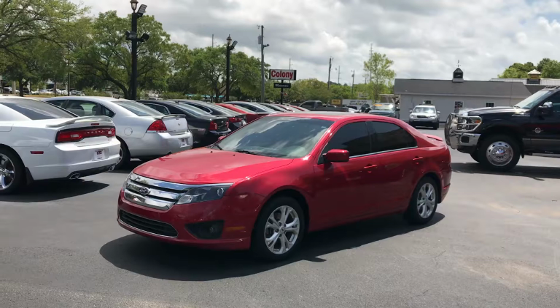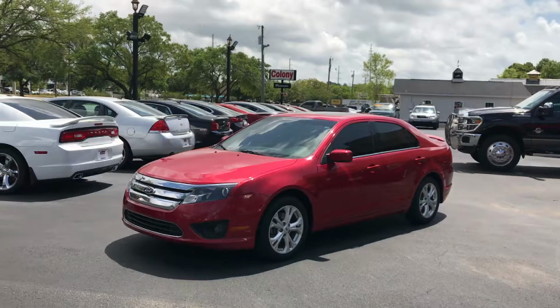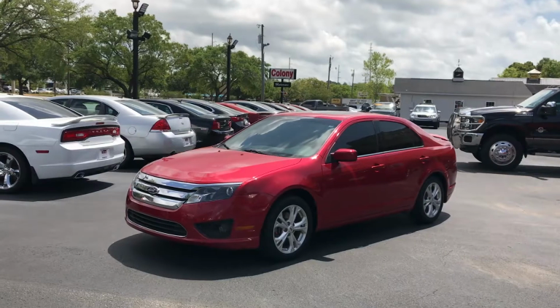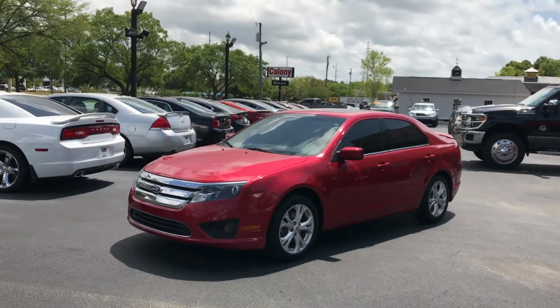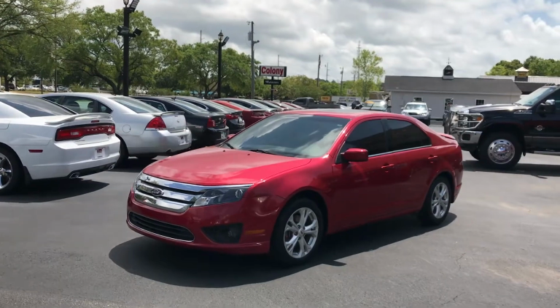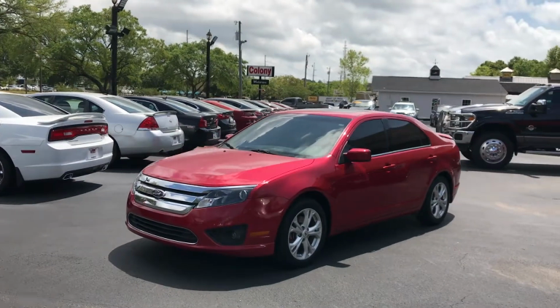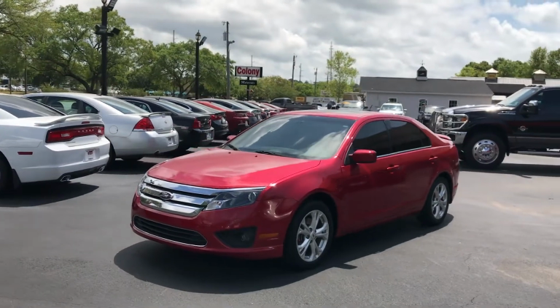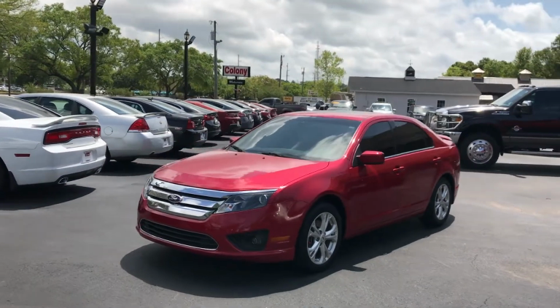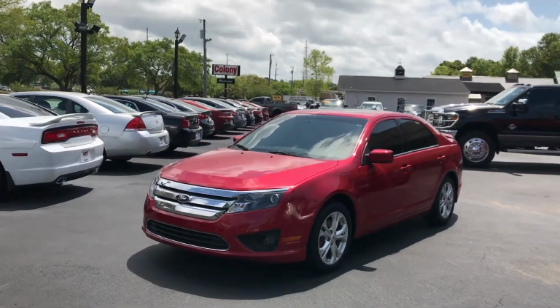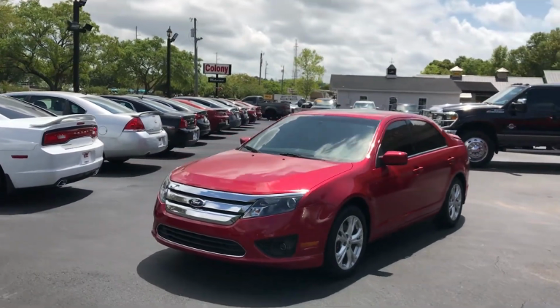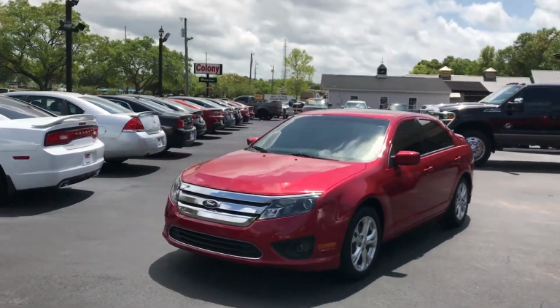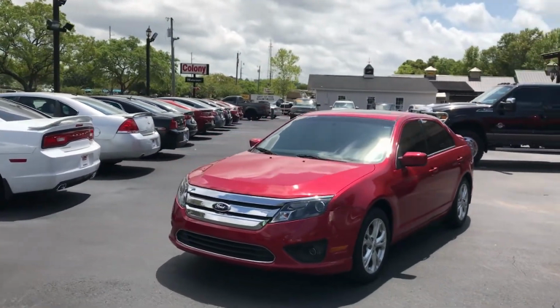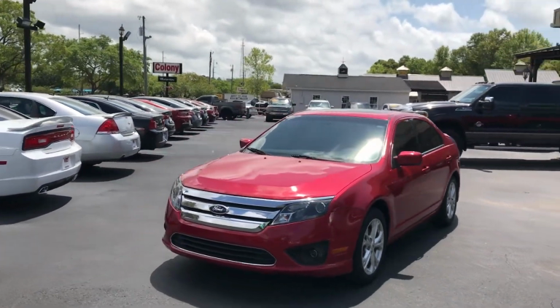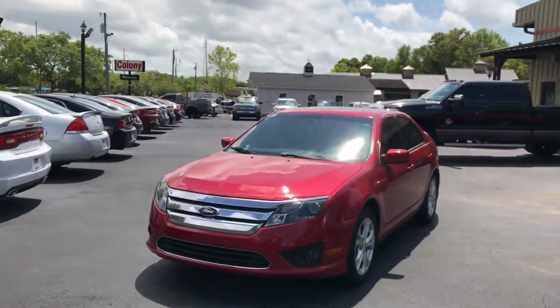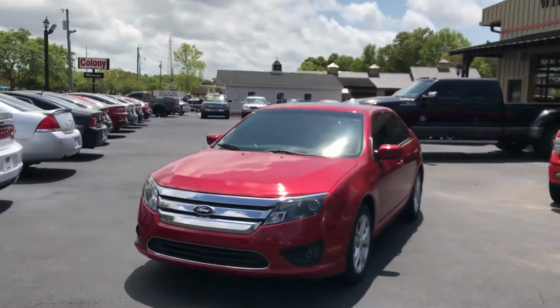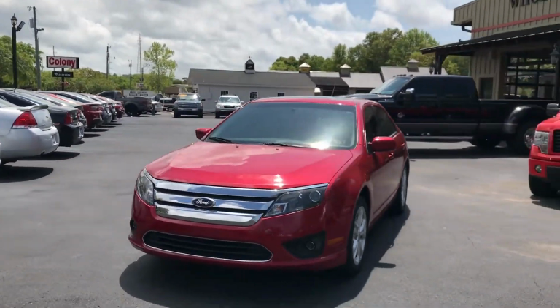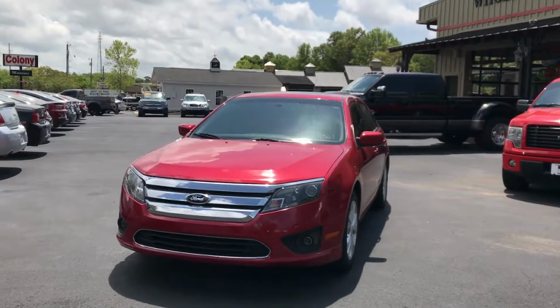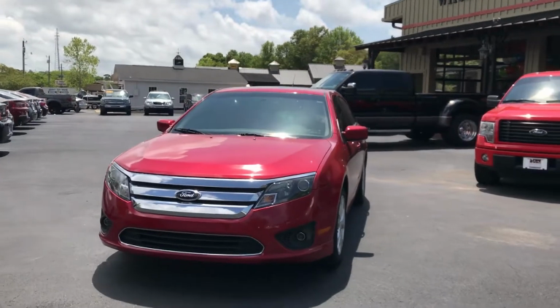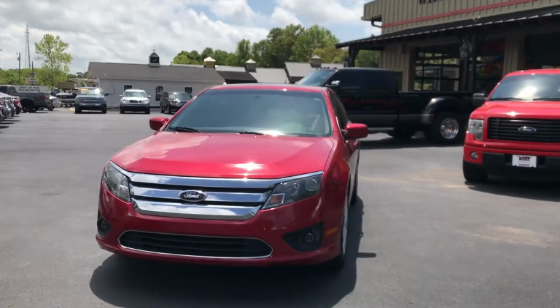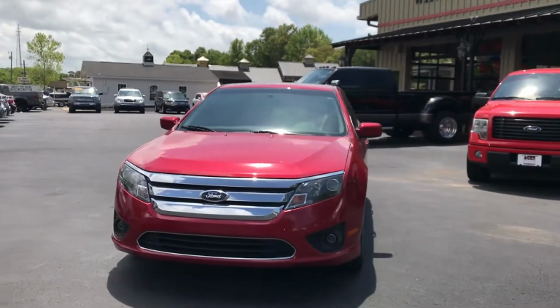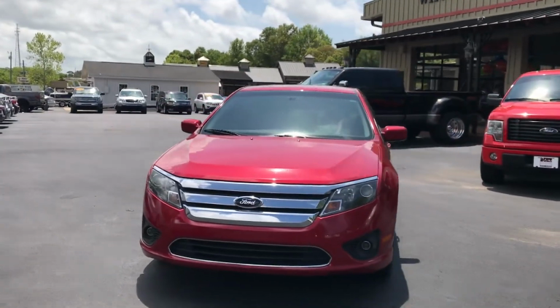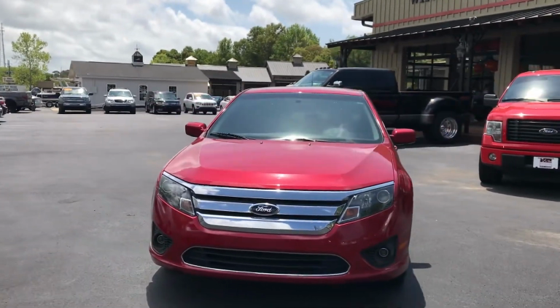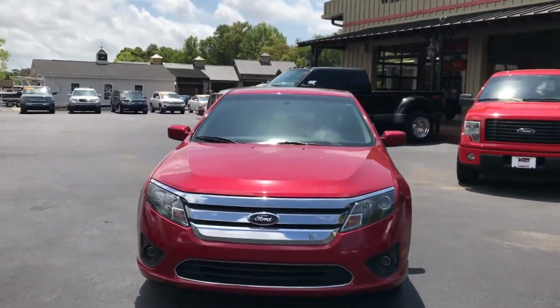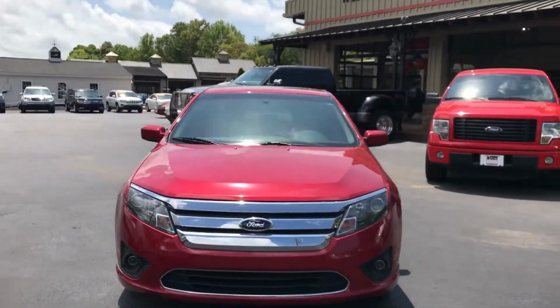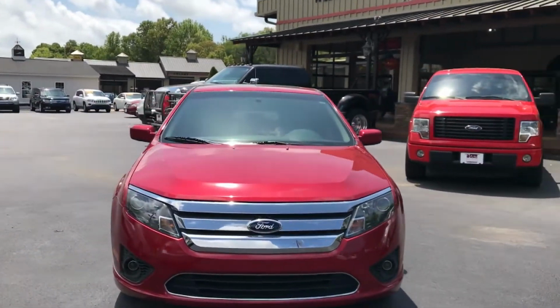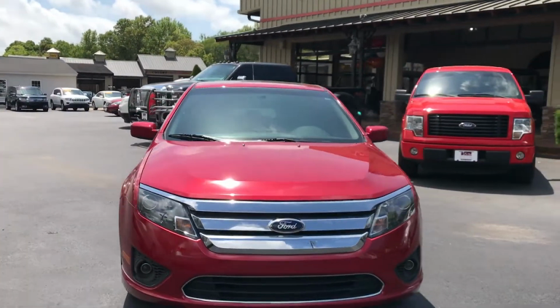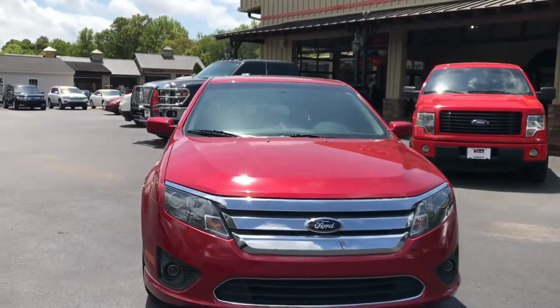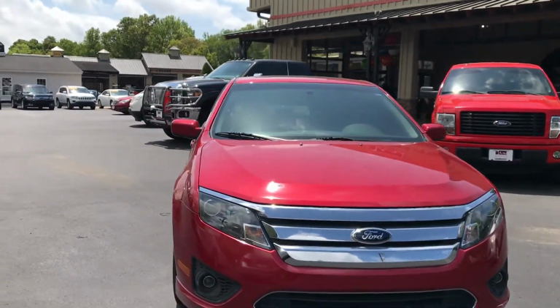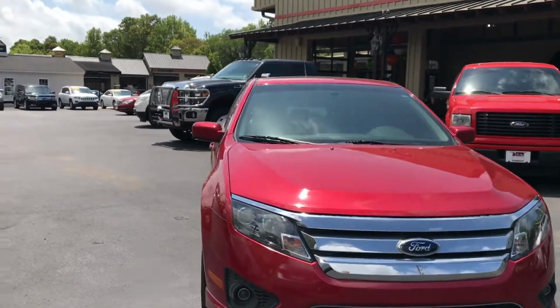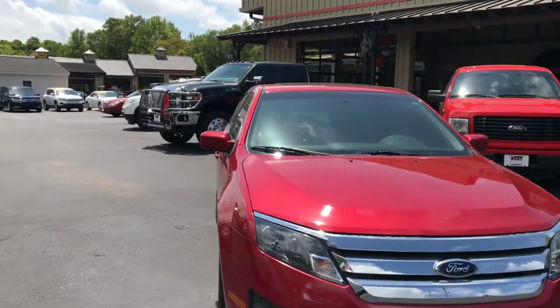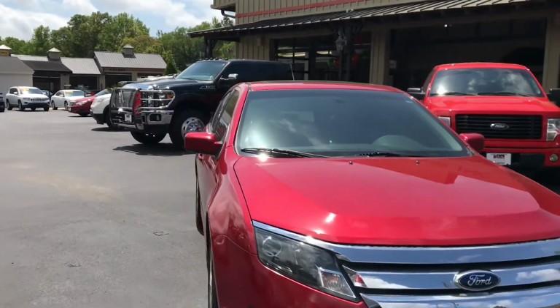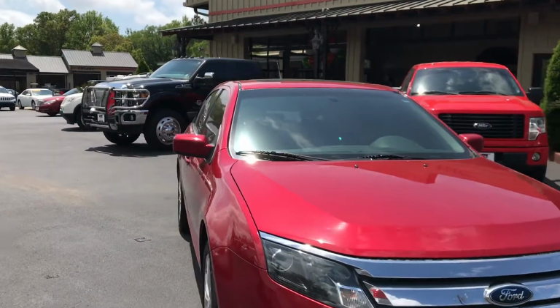Hello and welcome to Wholesale Solutions here in Daphne, Alabama. Today we're looking at a 2012 Ford Fusion SC, a little walk around on it.